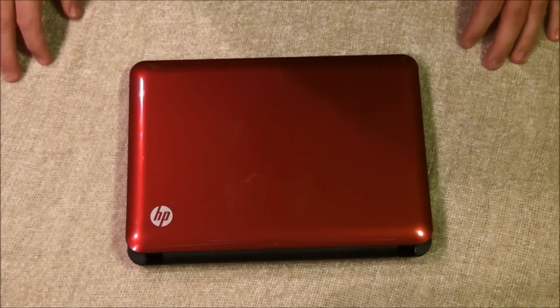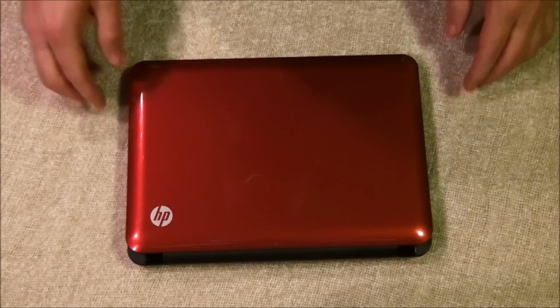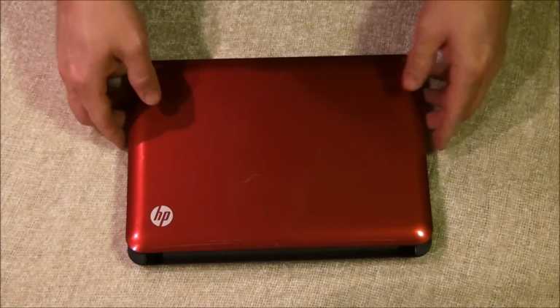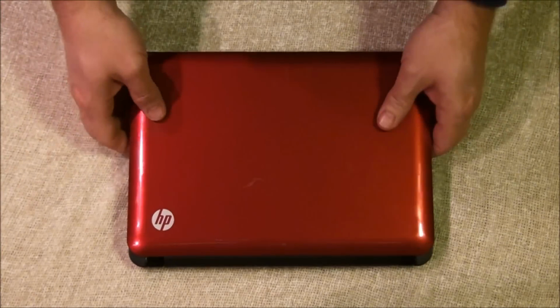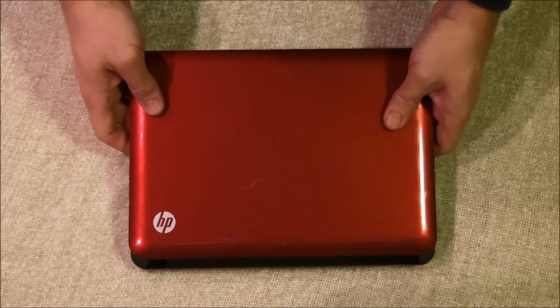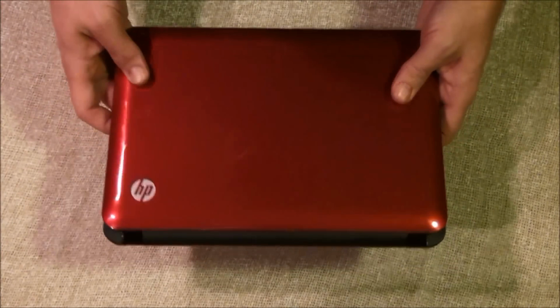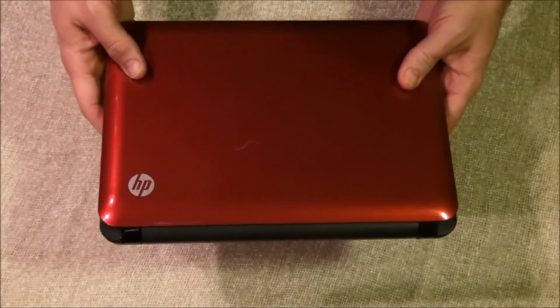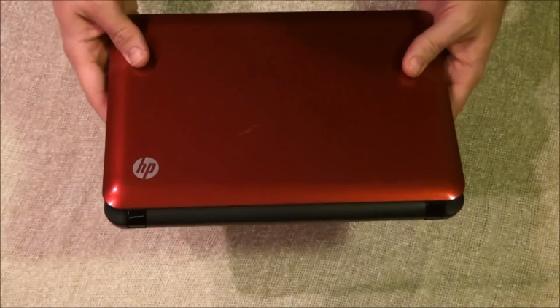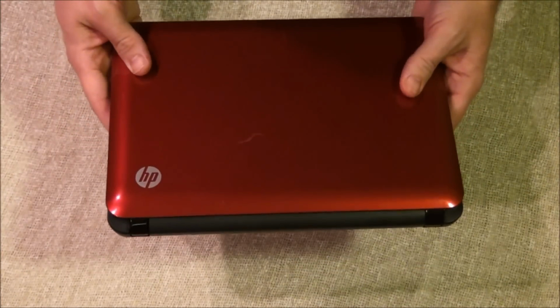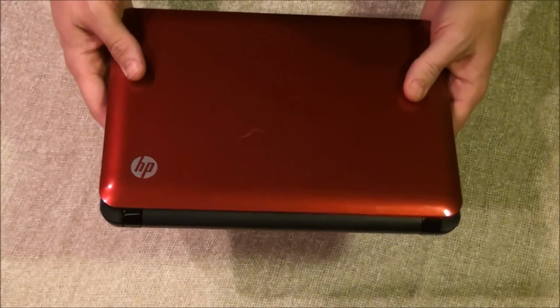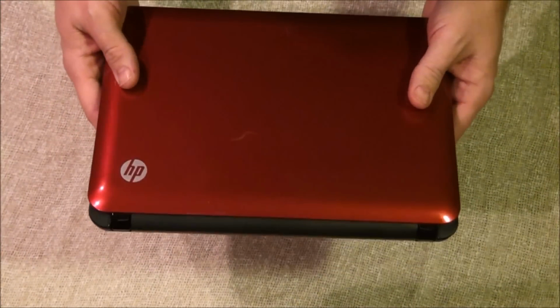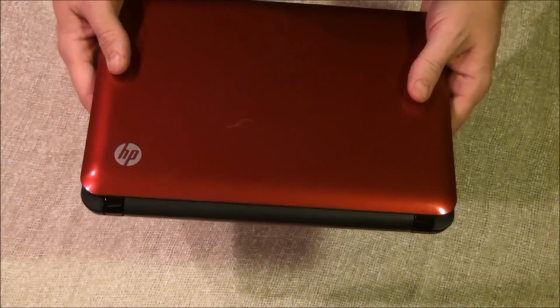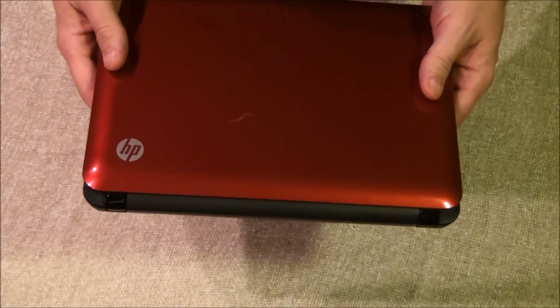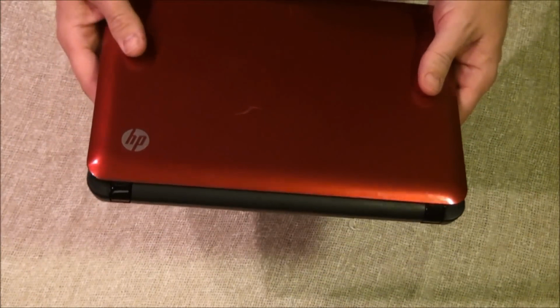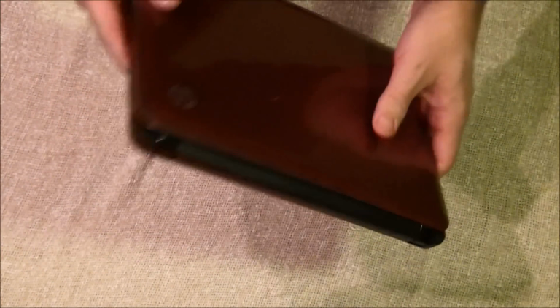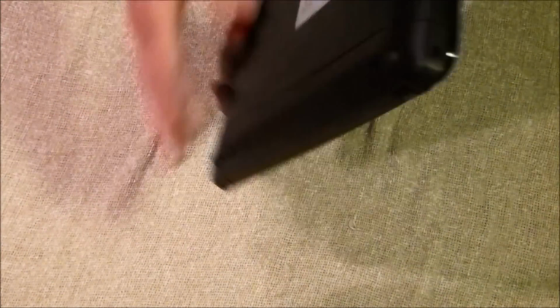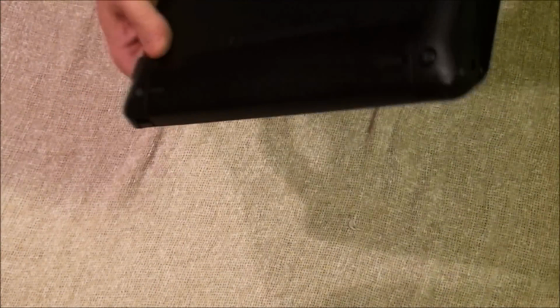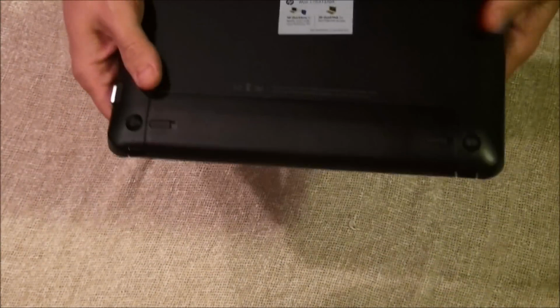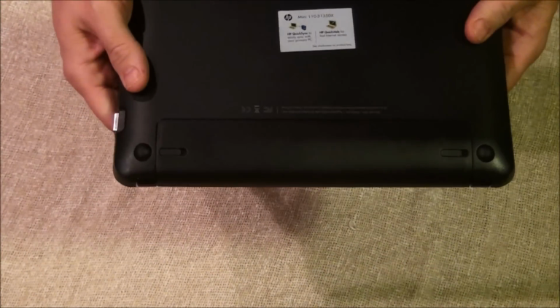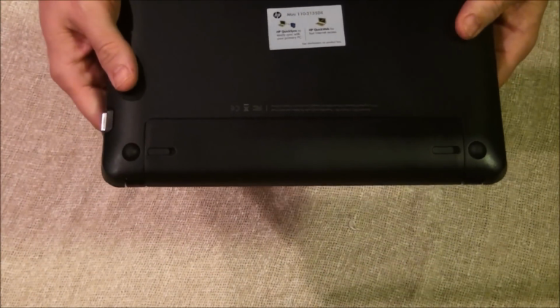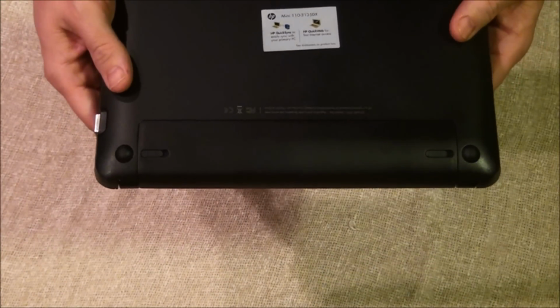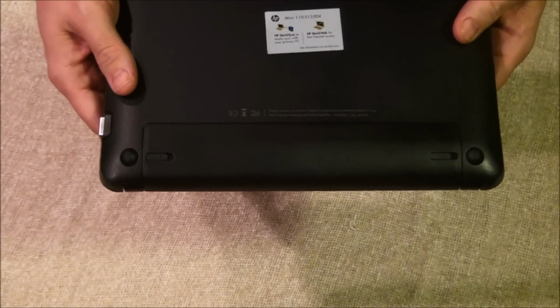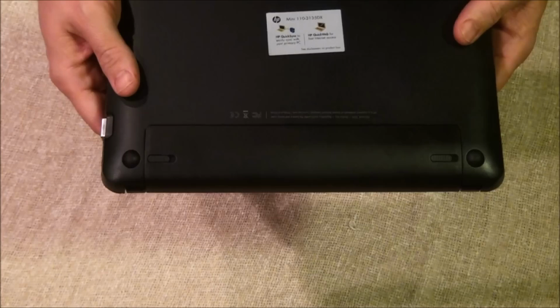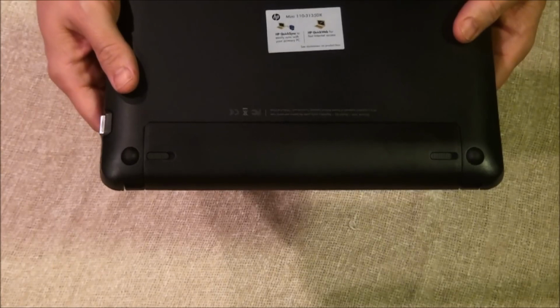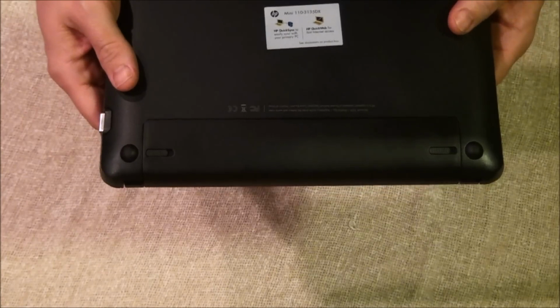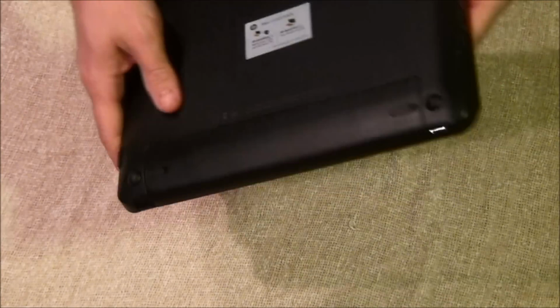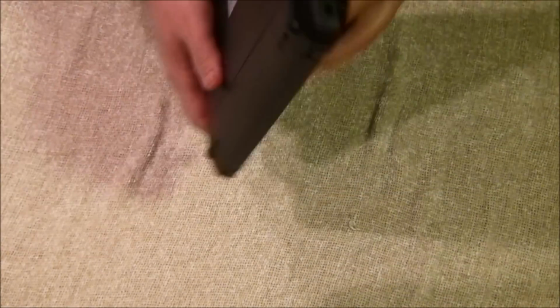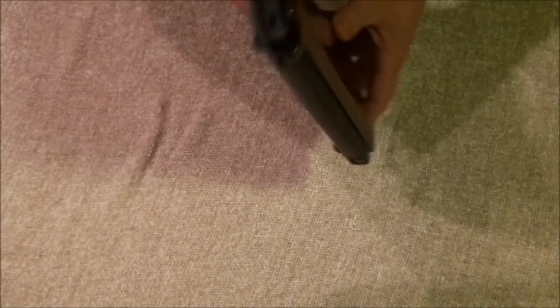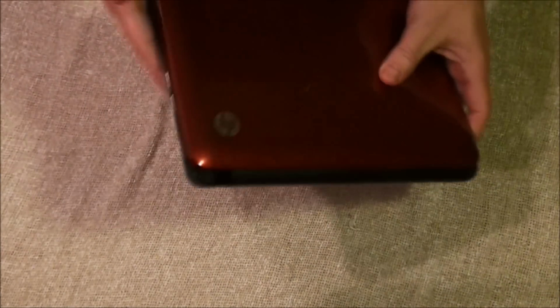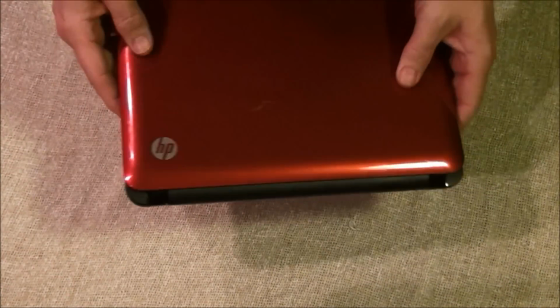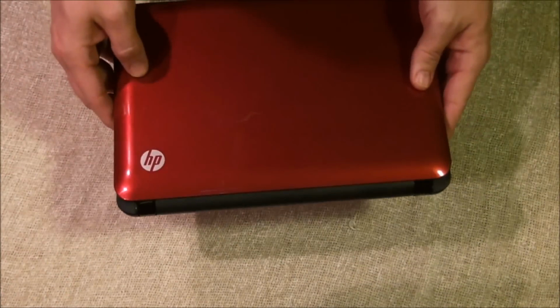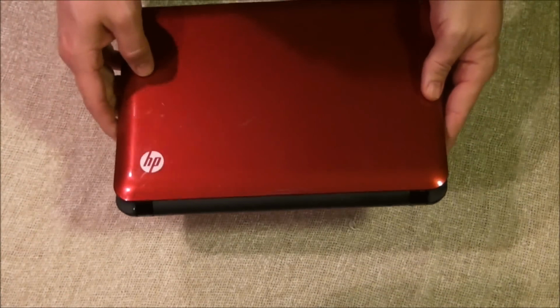Today I'm going to upgrade the RAM, the memory, on this HP netbook. It's a Mini 110 3100 series.